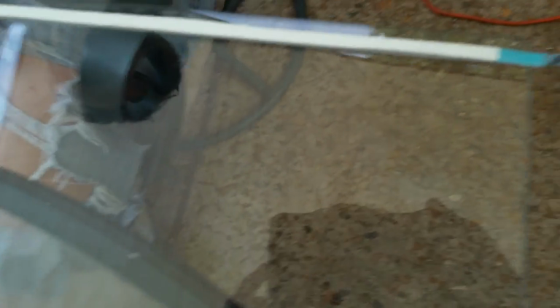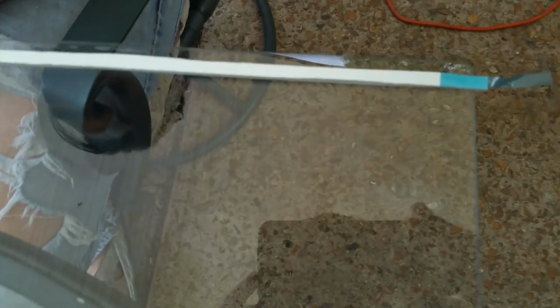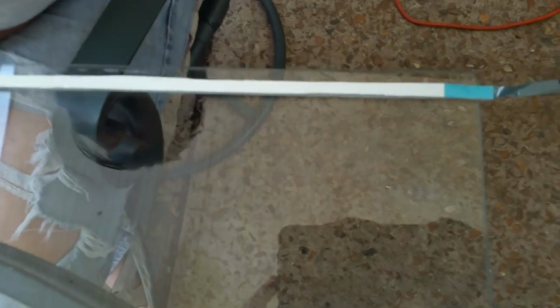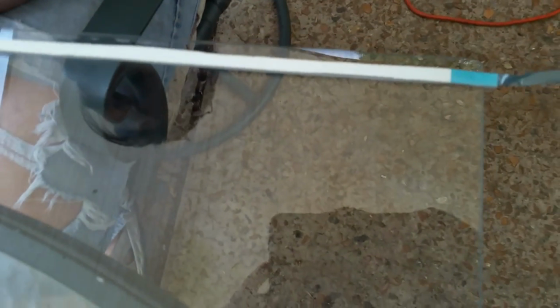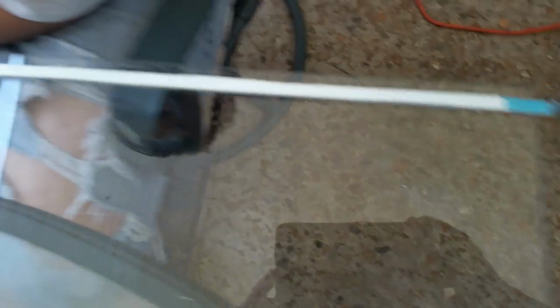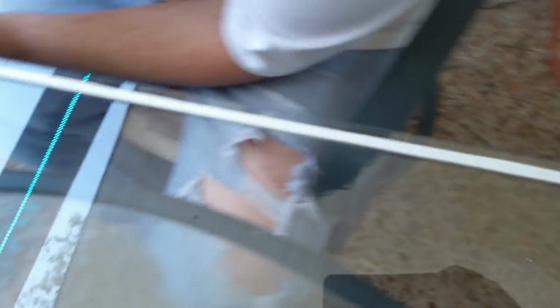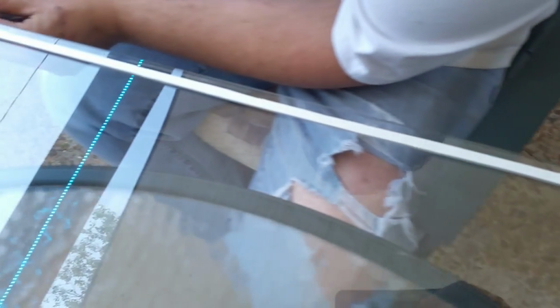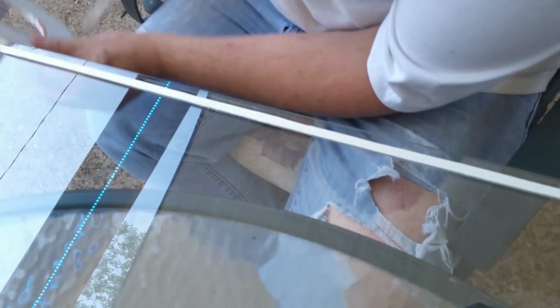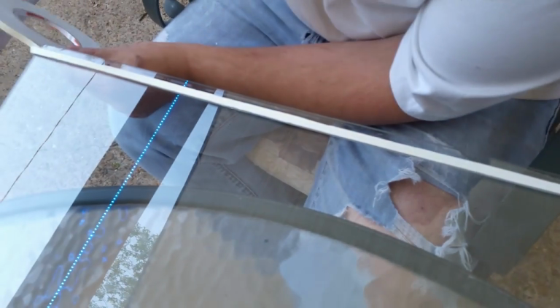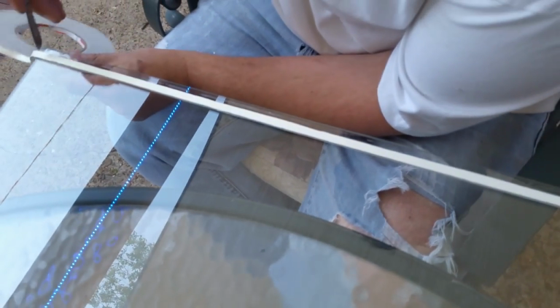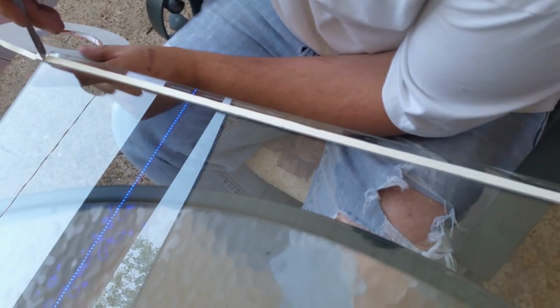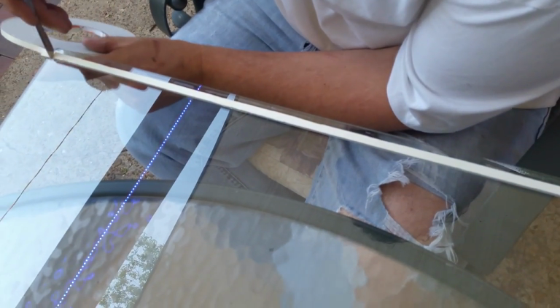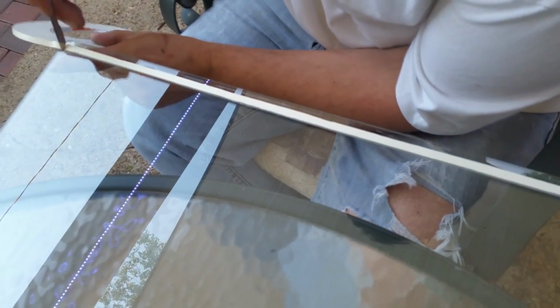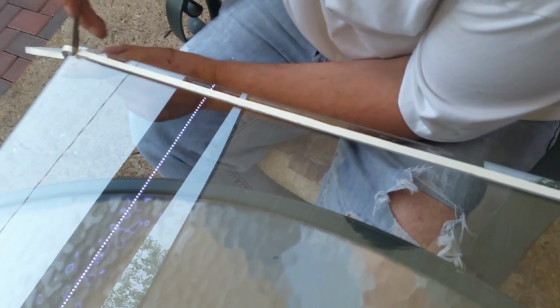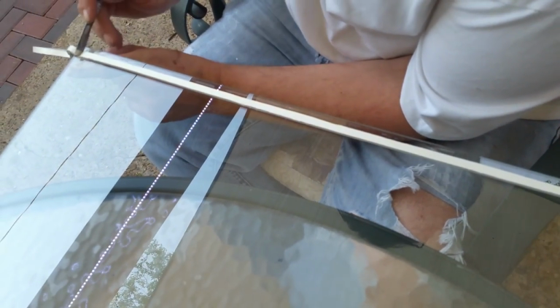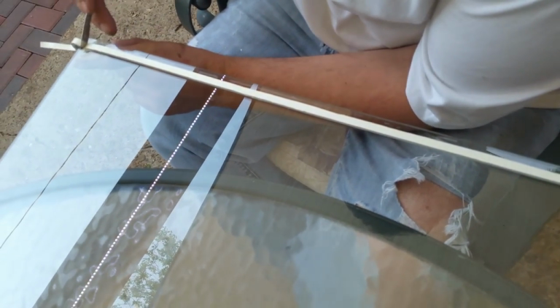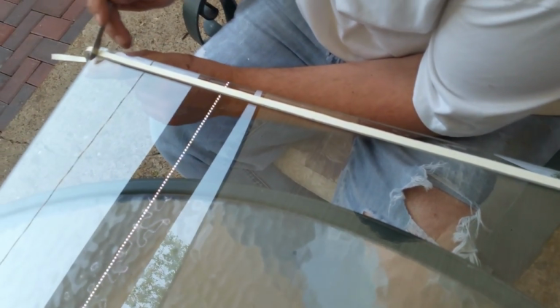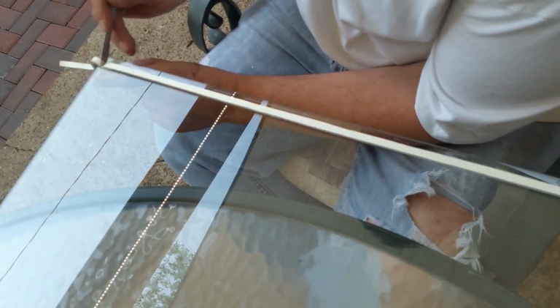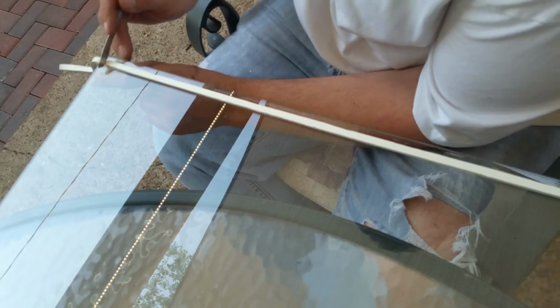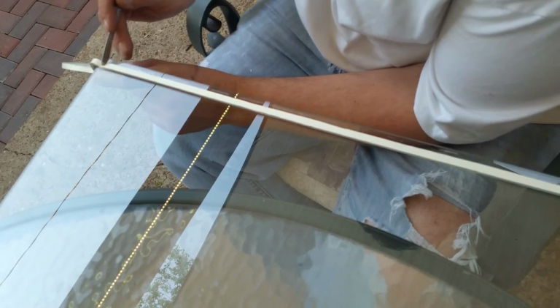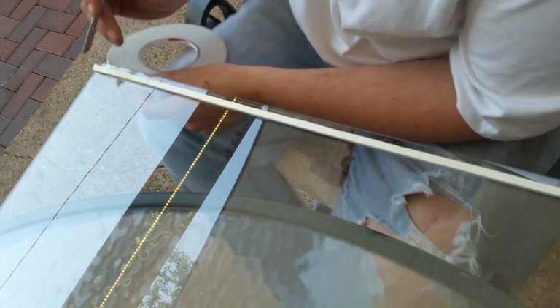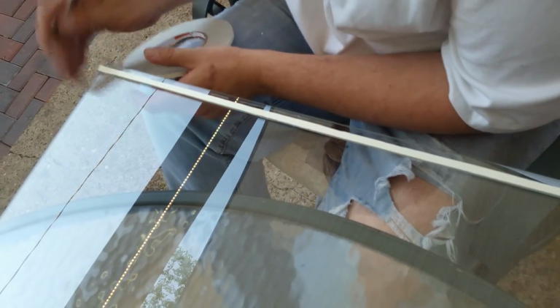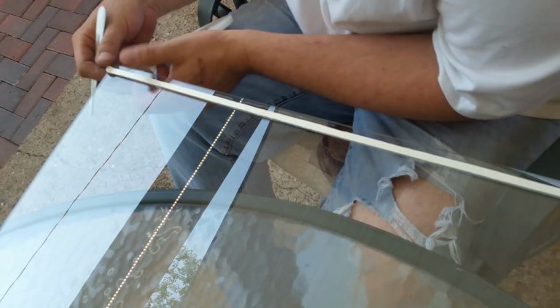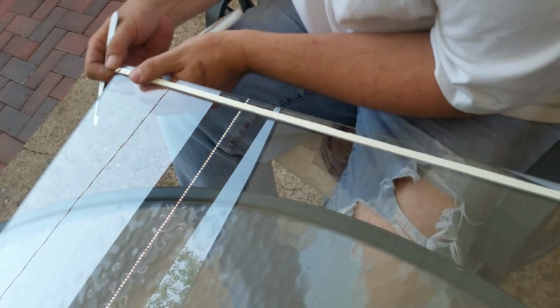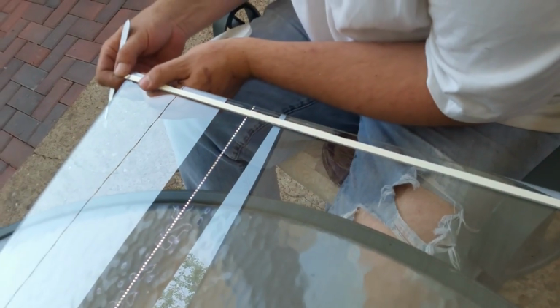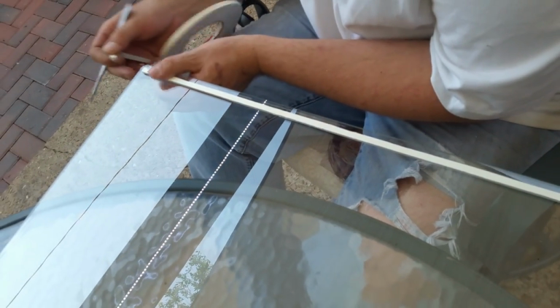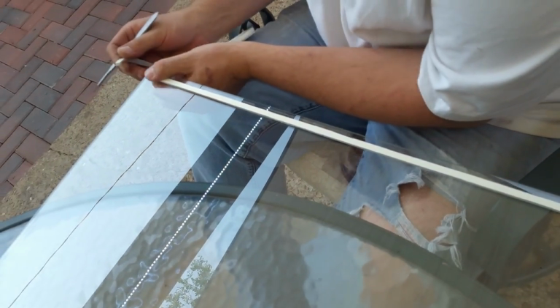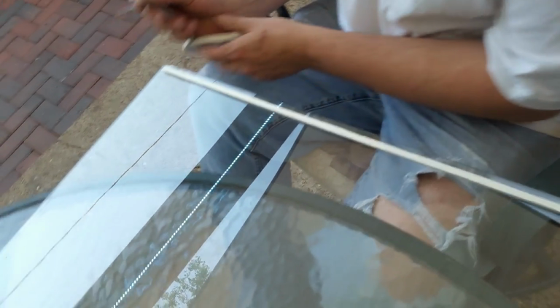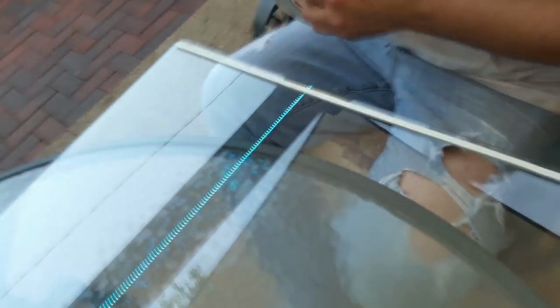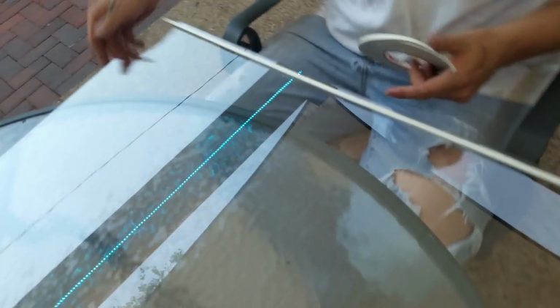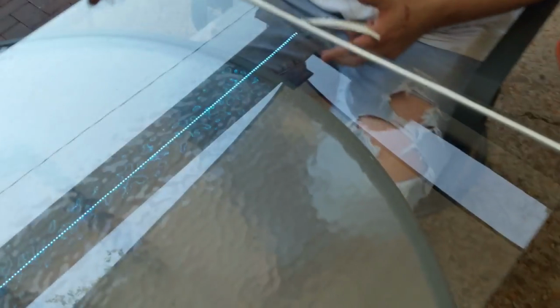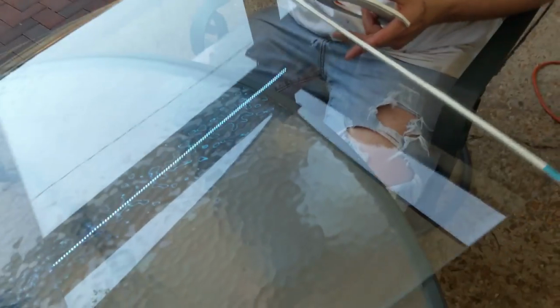So this — what is left here — is where I'm going to put the sealant. And I'll show you how I come around these curves here. It's got a paper backing. This is only sticky on one side.